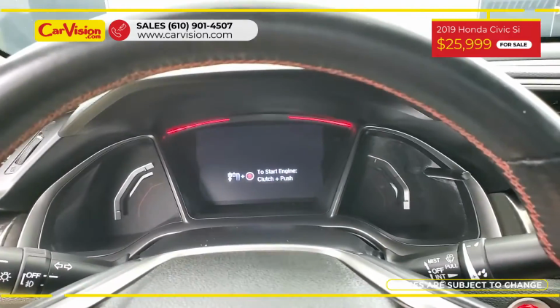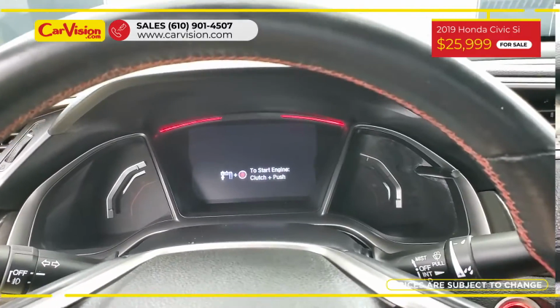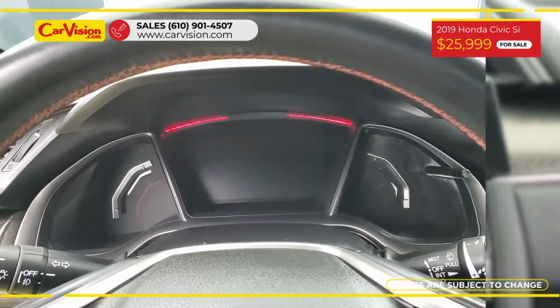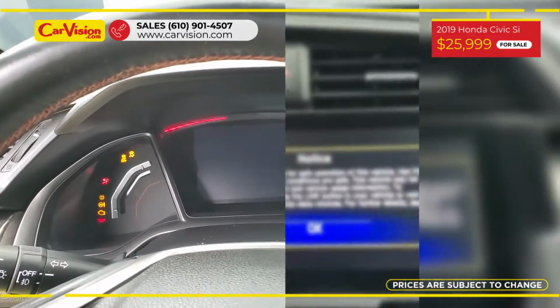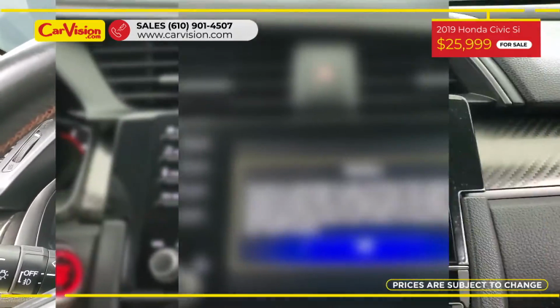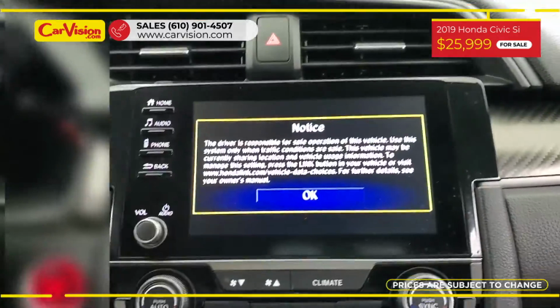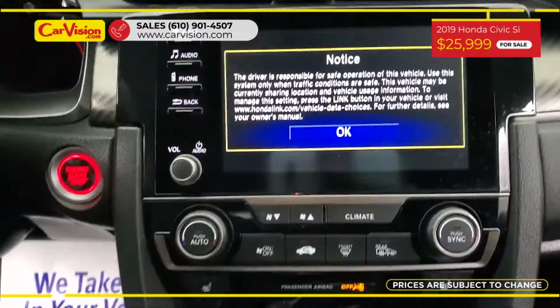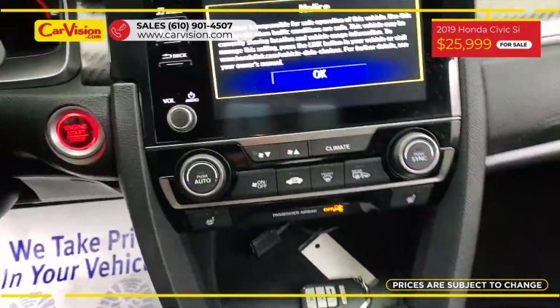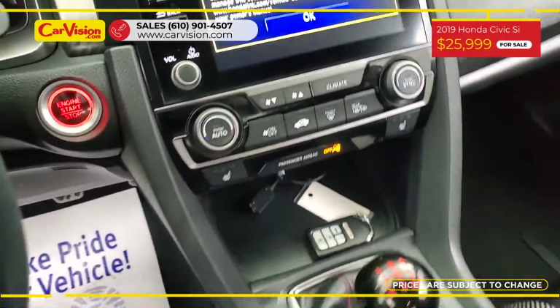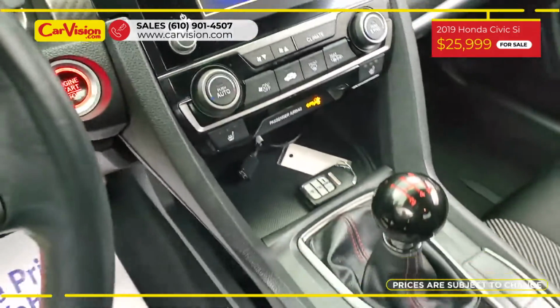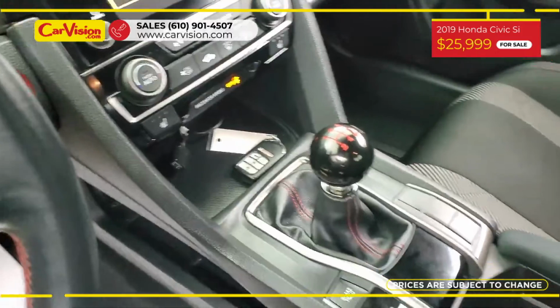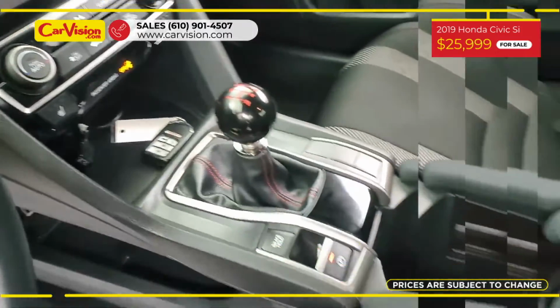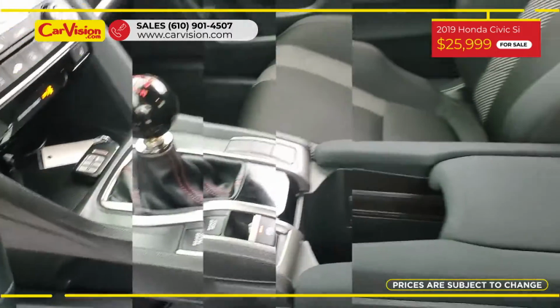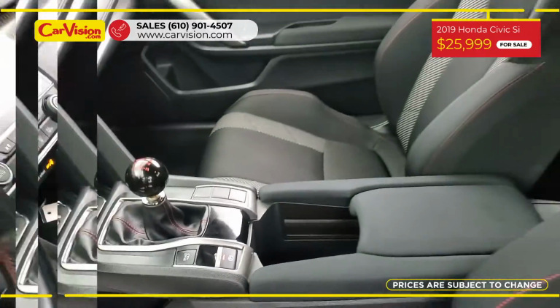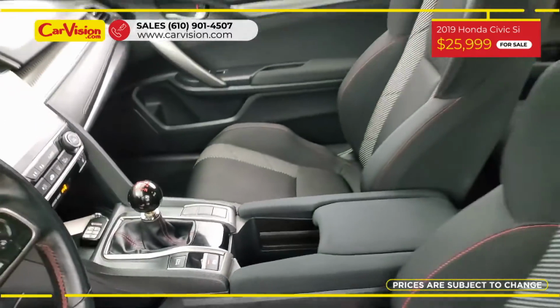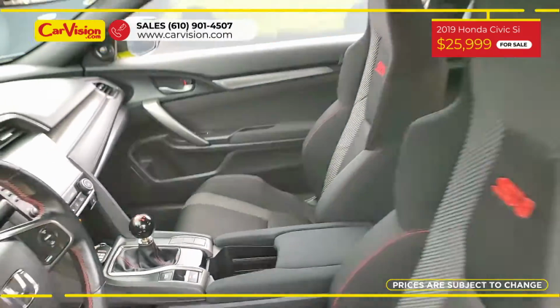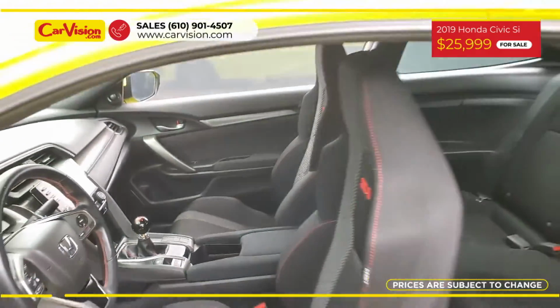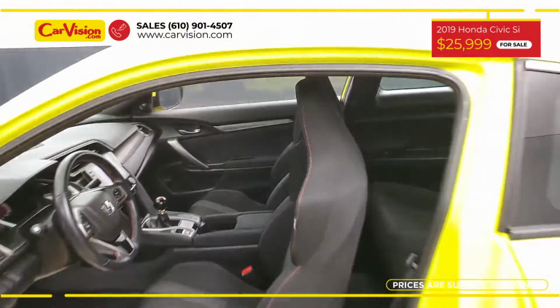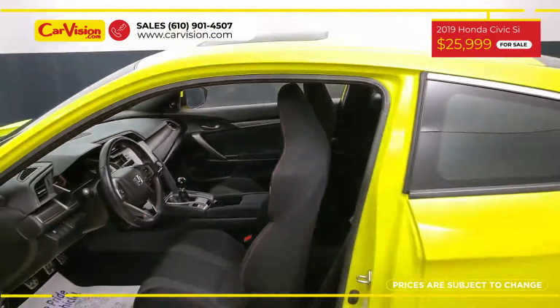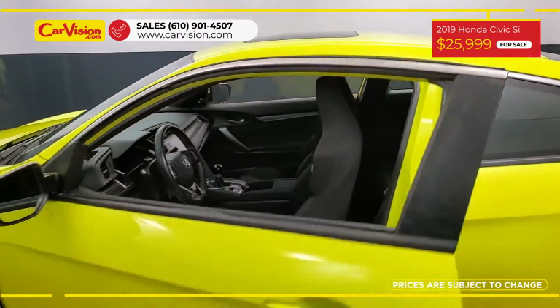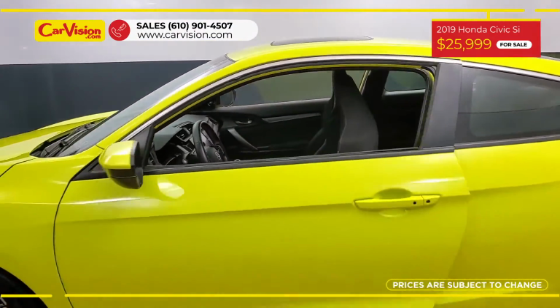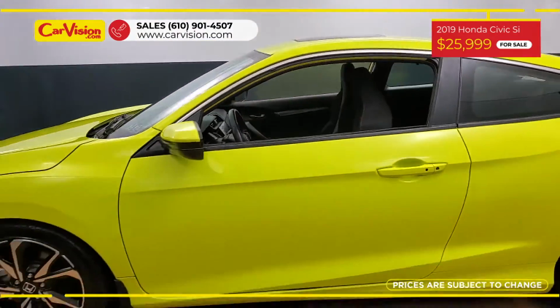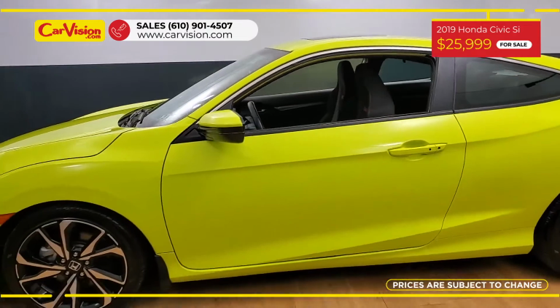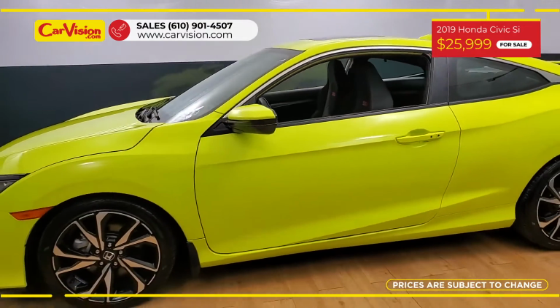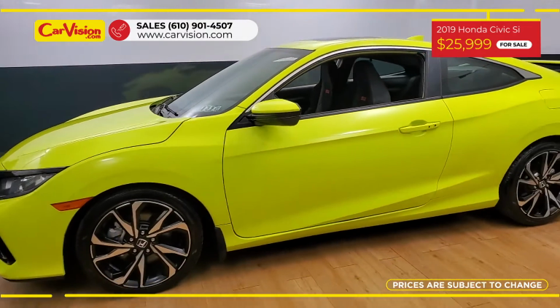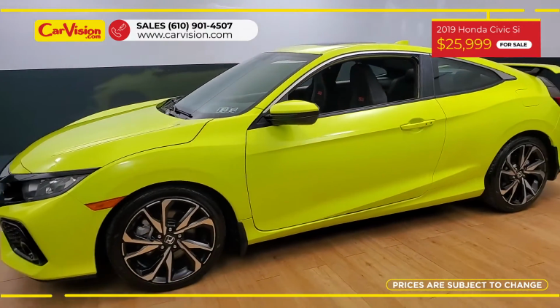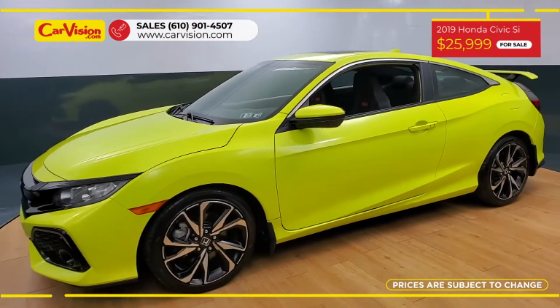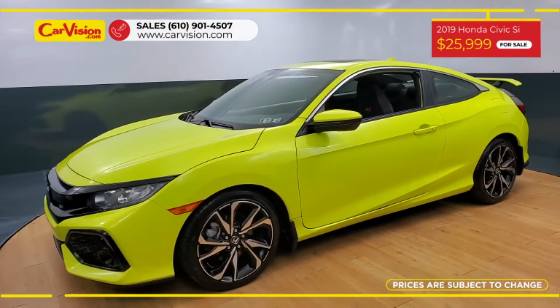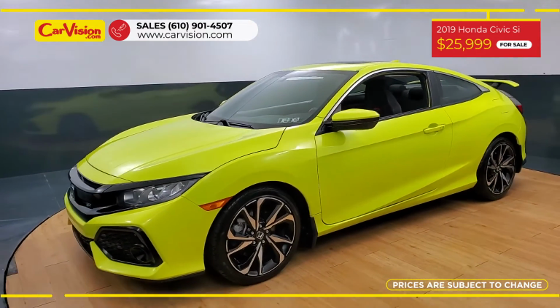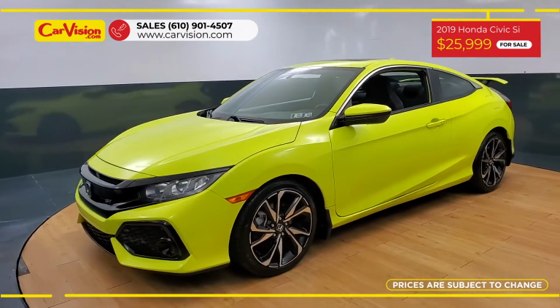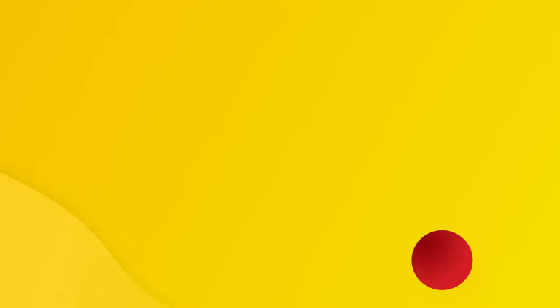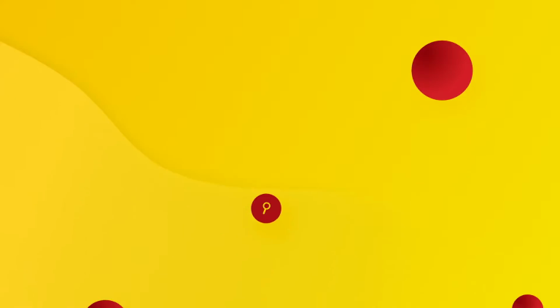The vehicle is in excellent condition after a 118-point inspection. We are proud to provide a guarantee for all of our vehicles, so call now or chat with us to schedule a test drive with the pioneer of the market, CarVision.